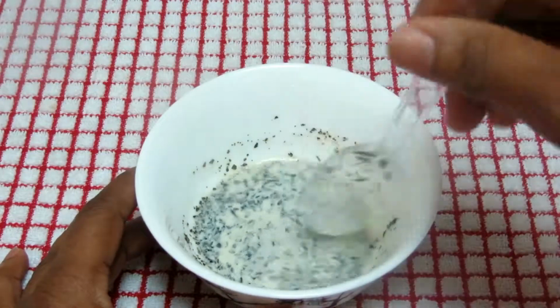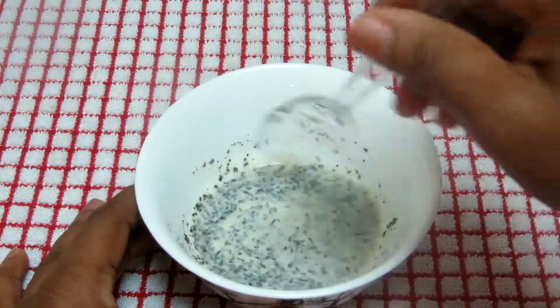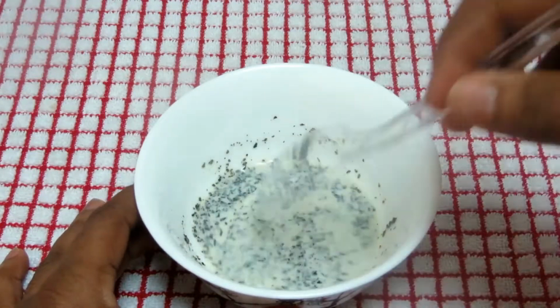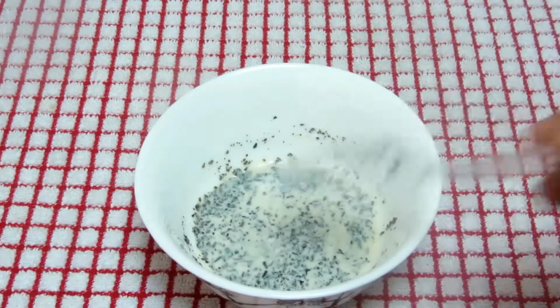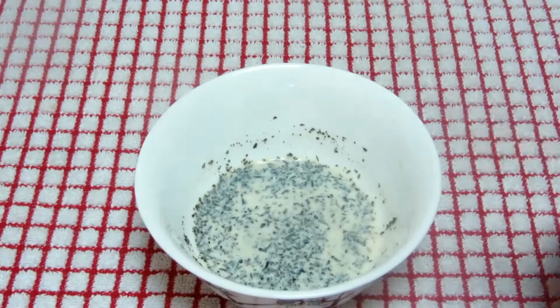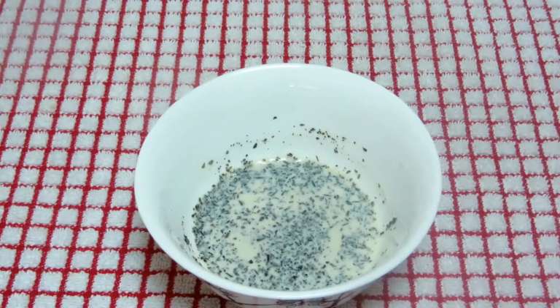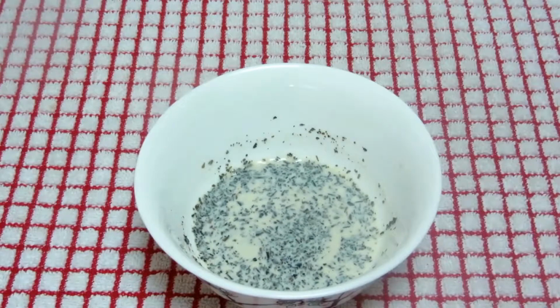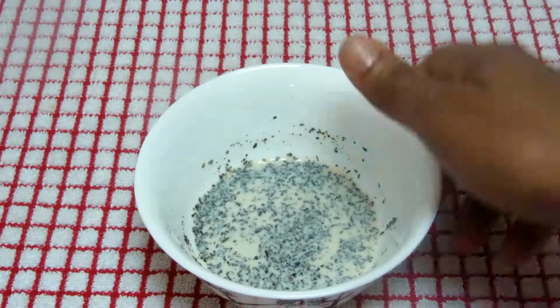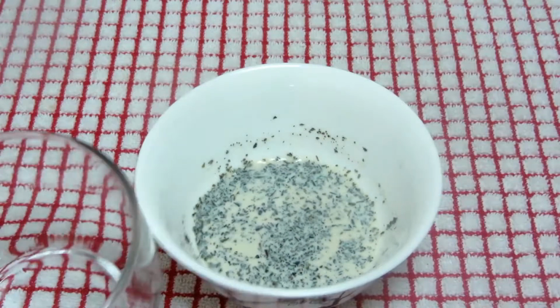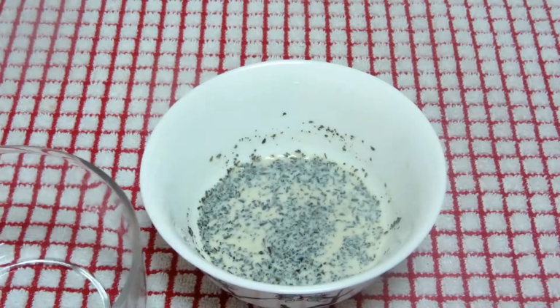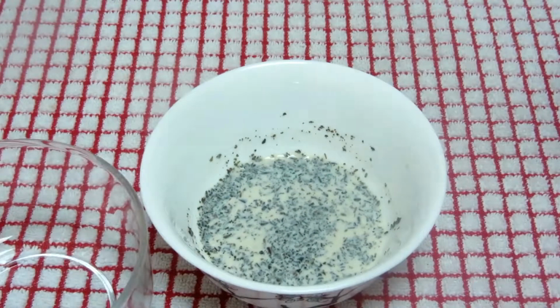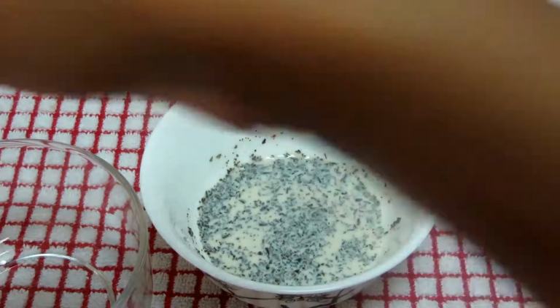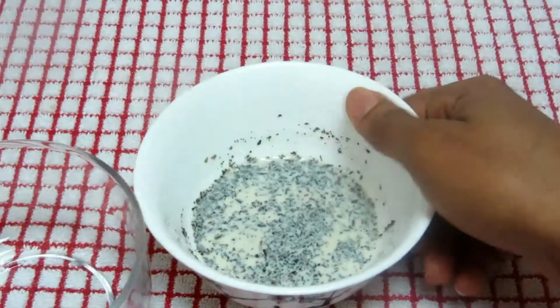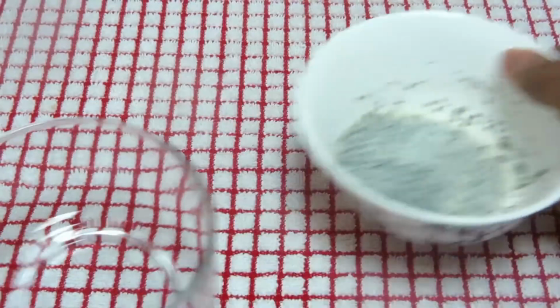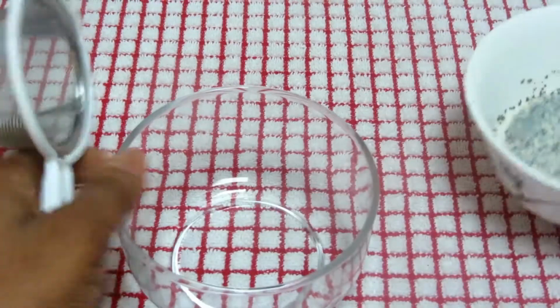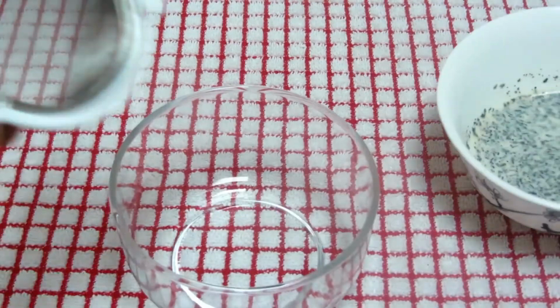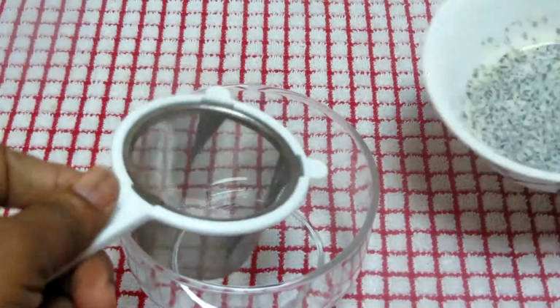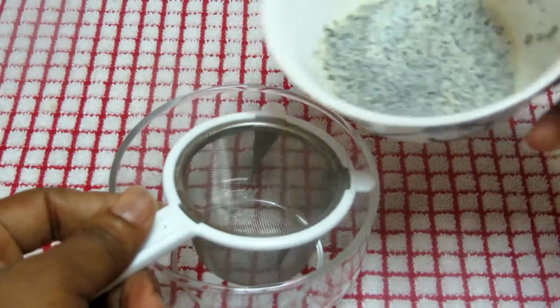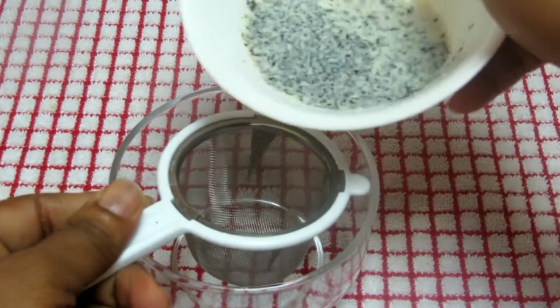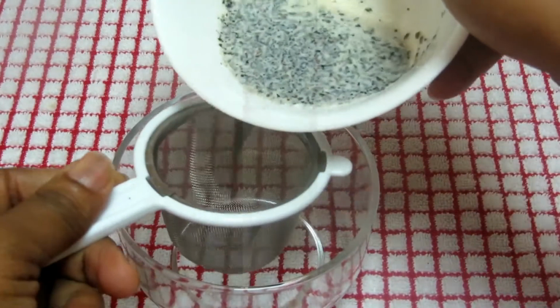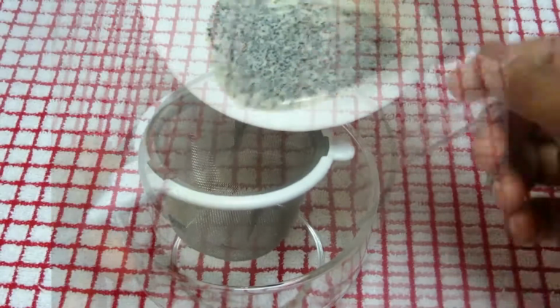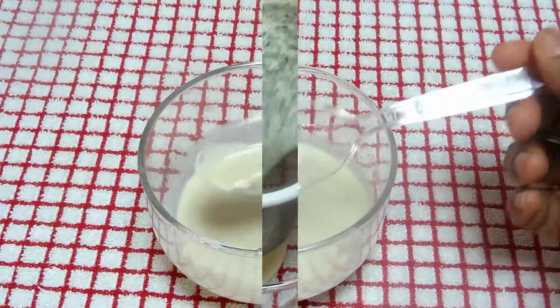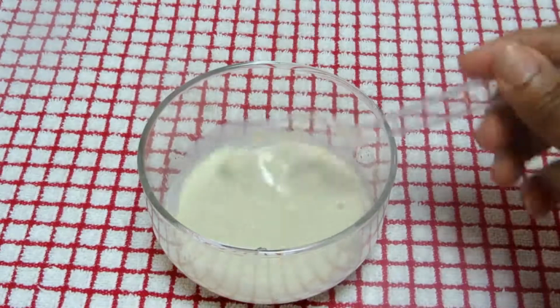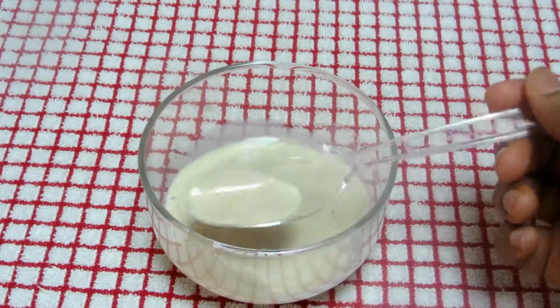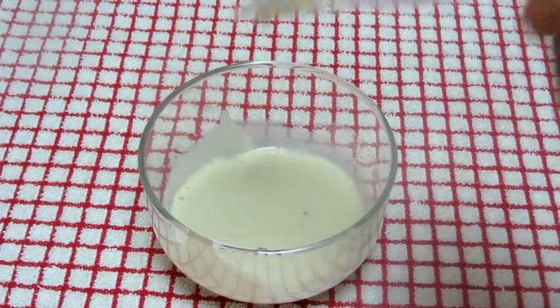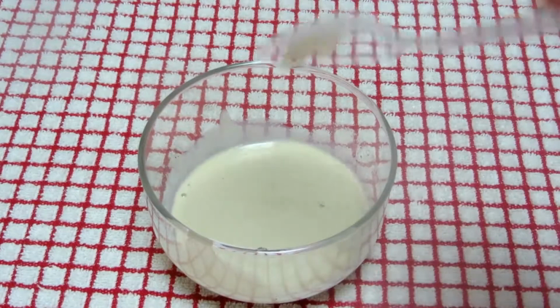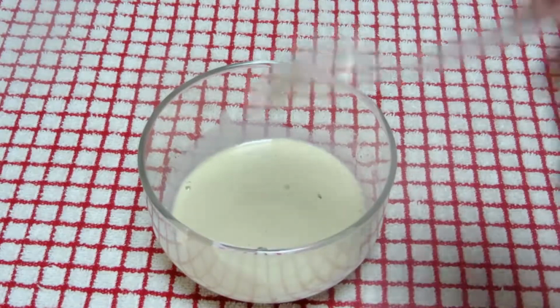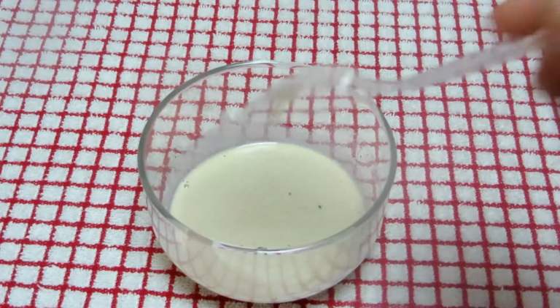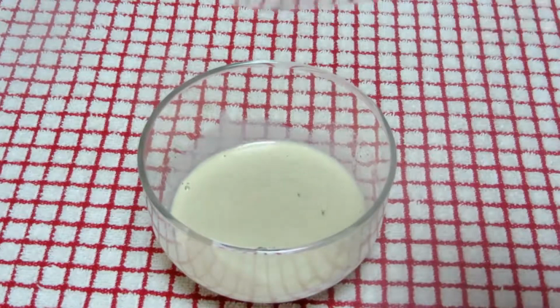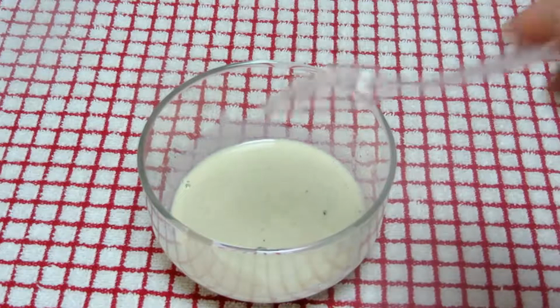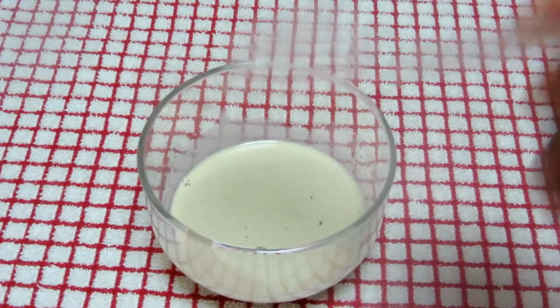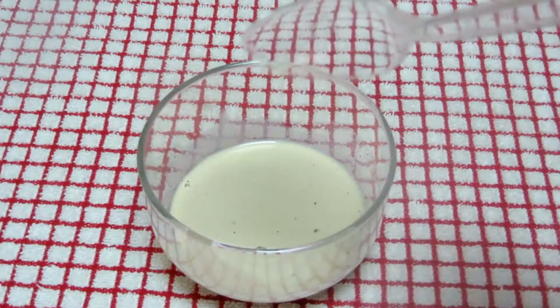I have strained the green tea with the milk into another container.